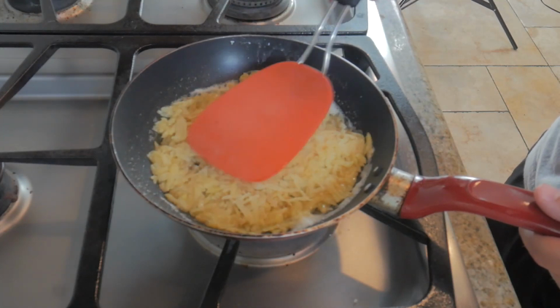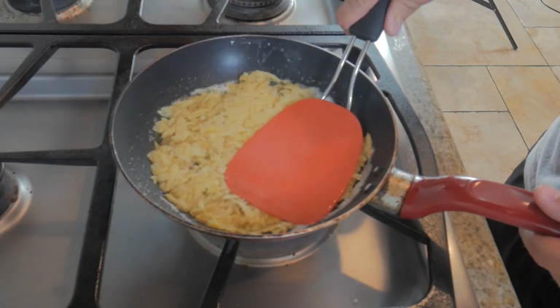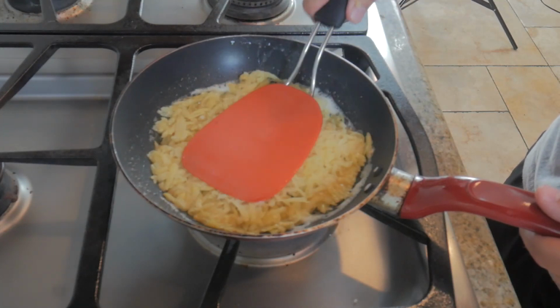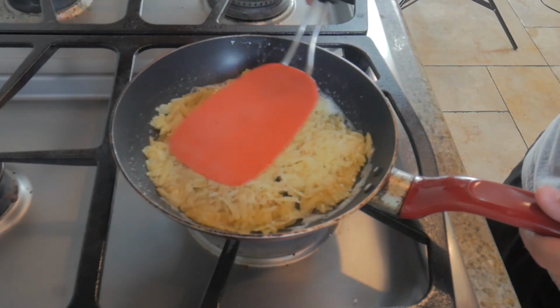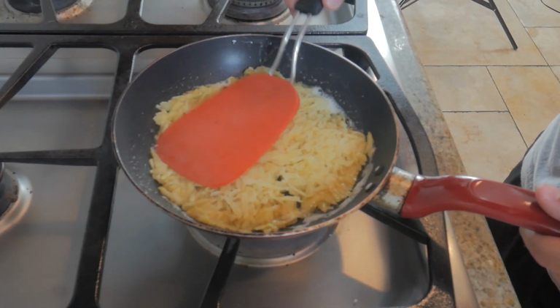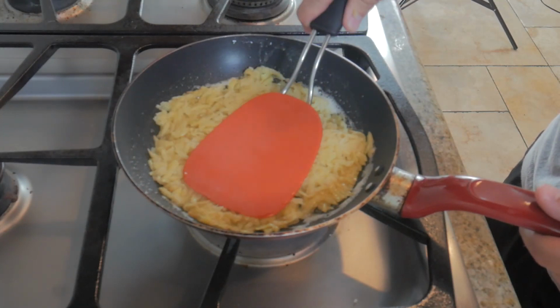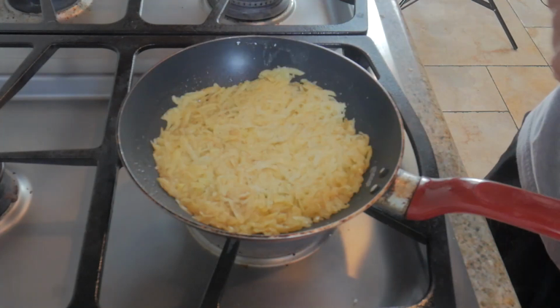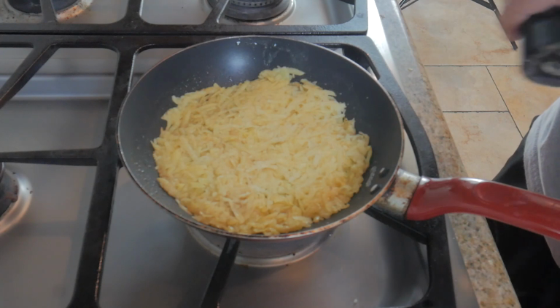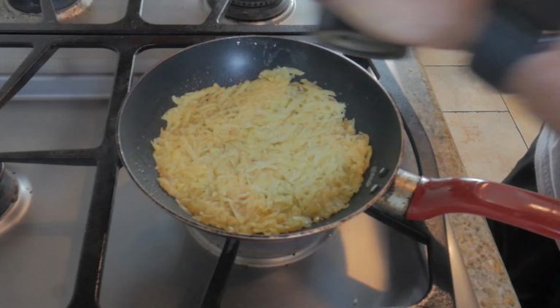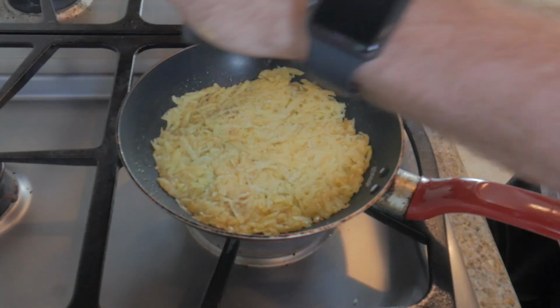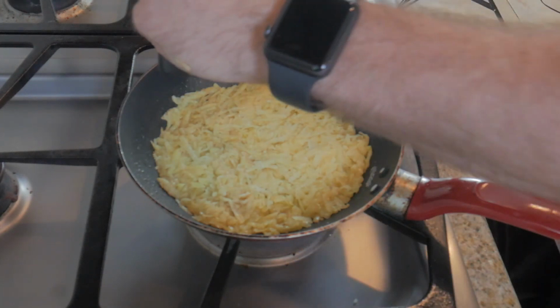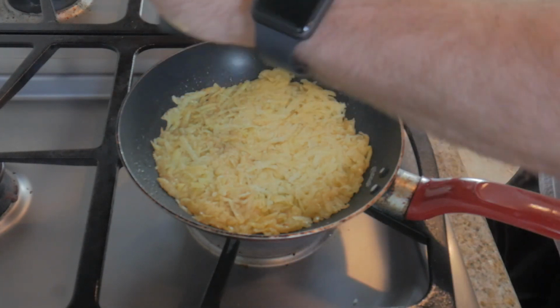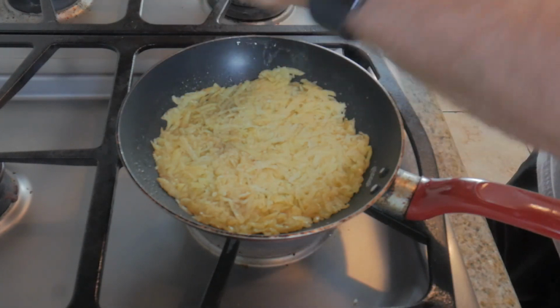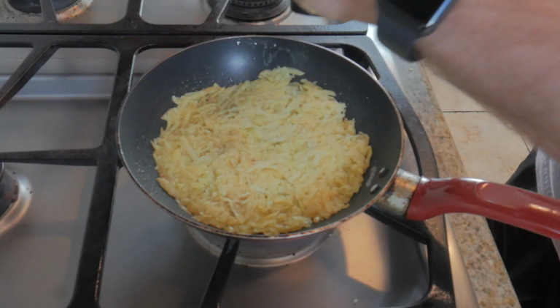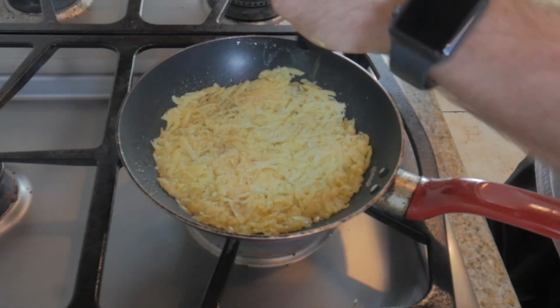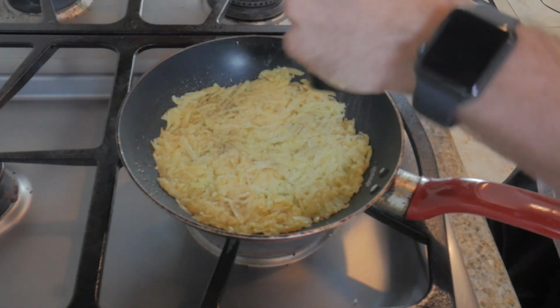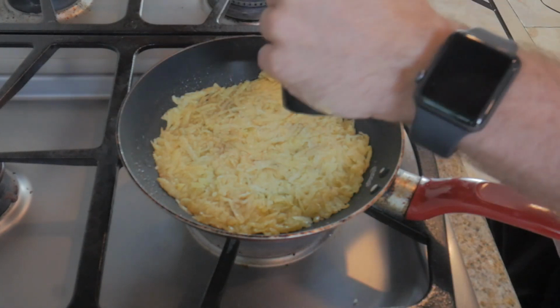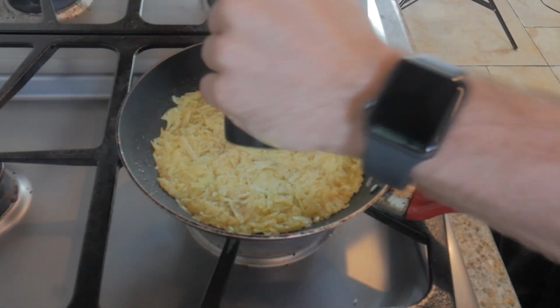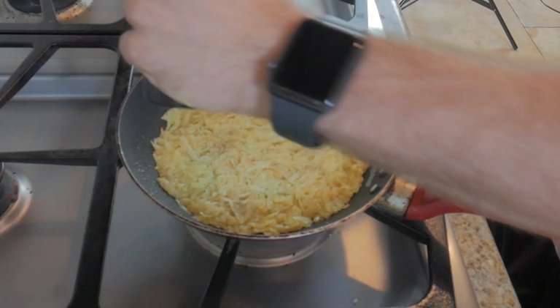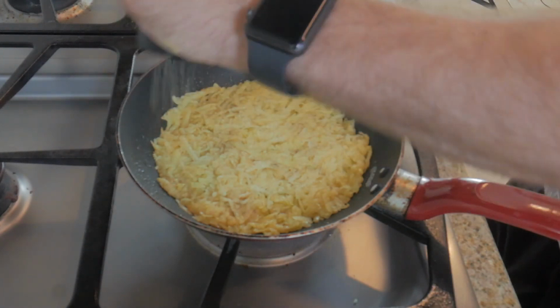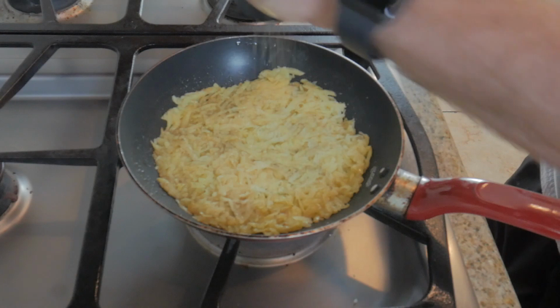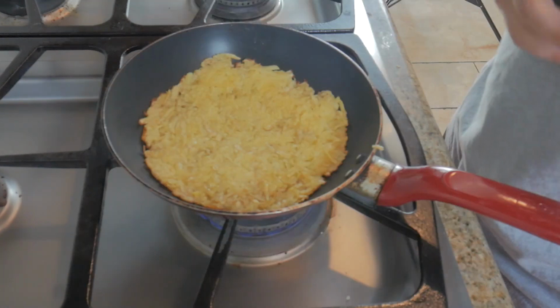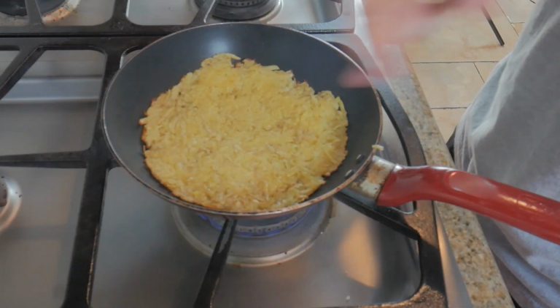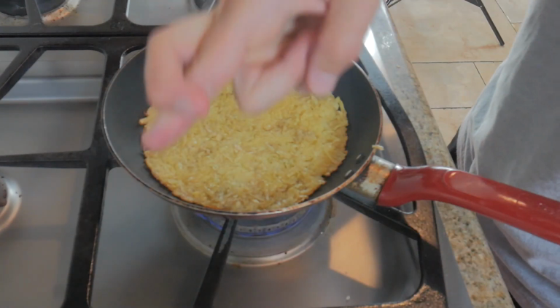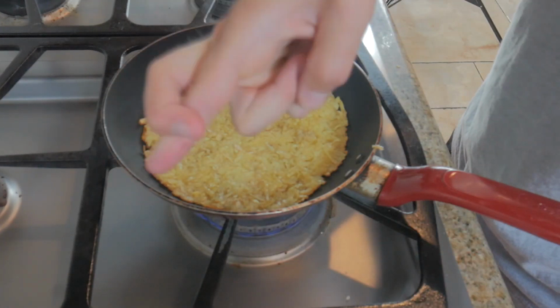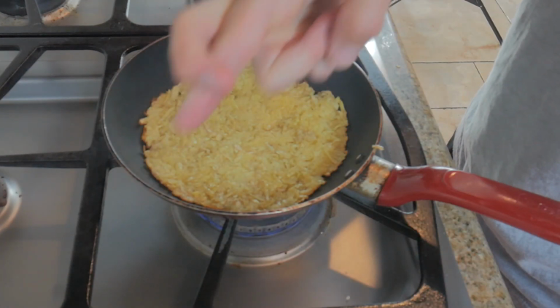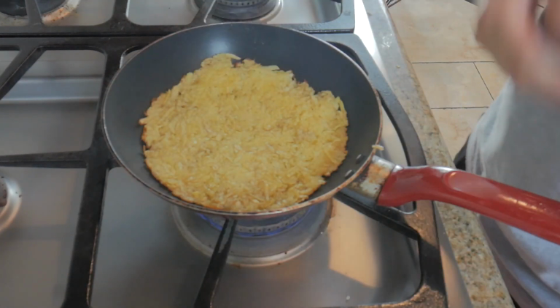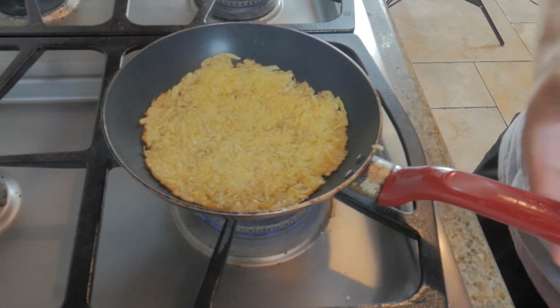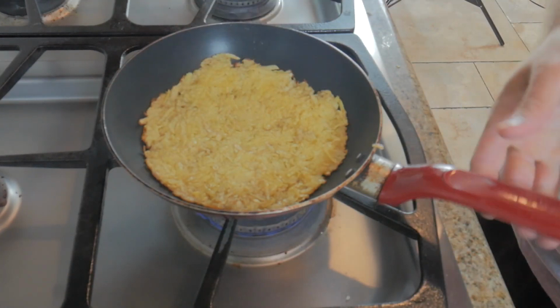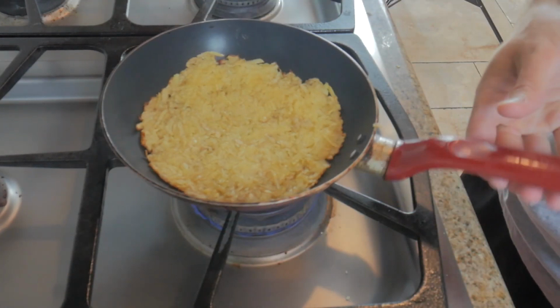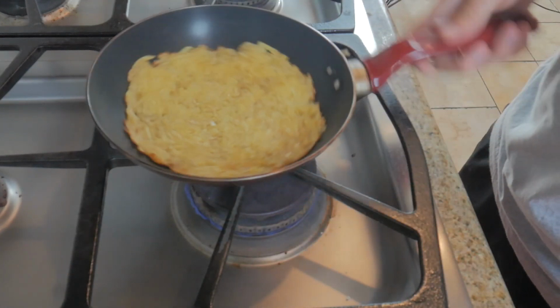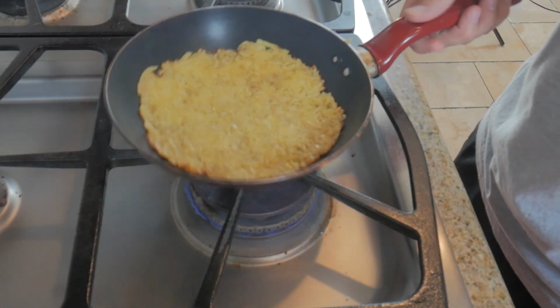Make sure you cover the entire bottom of the pan. Add some freshly ground pepper, but don't add salt at this stage — we want to add it at the end when everything is crispy. The moment has come to see if I can flip this oversized latke in one take.